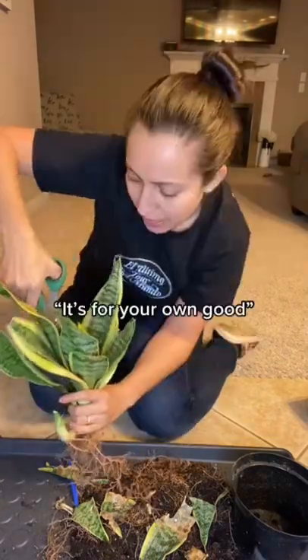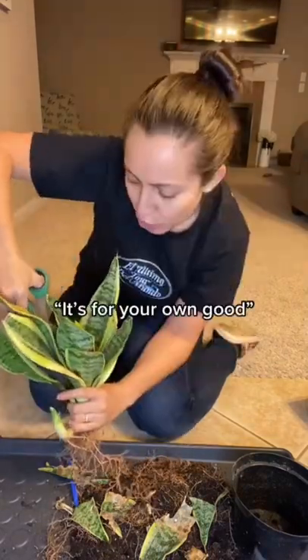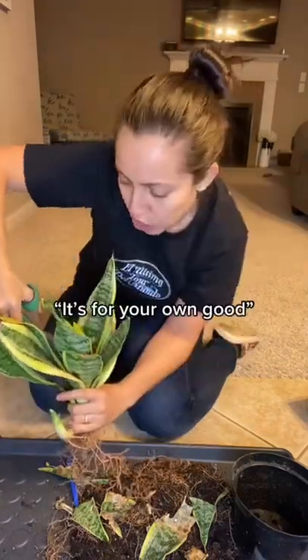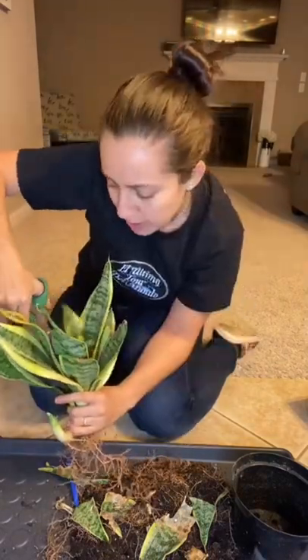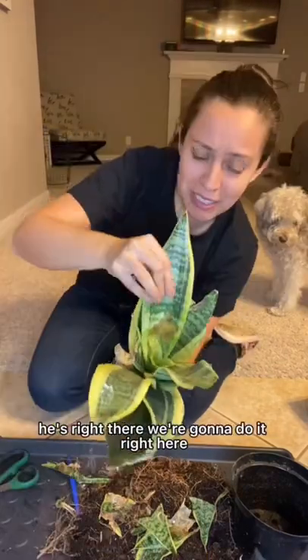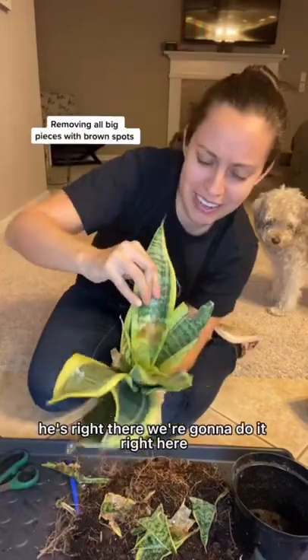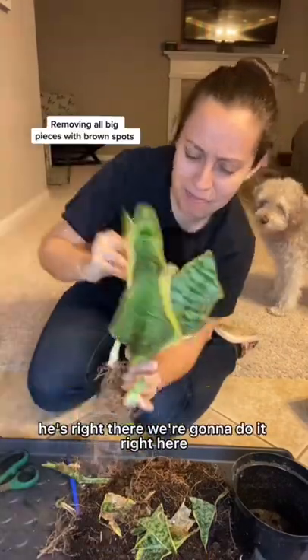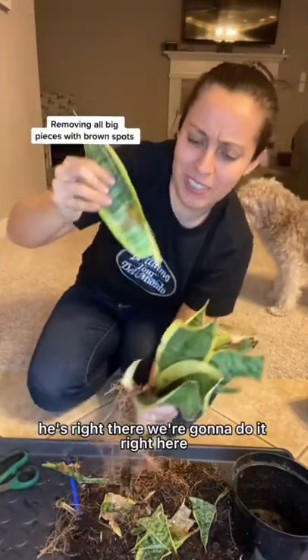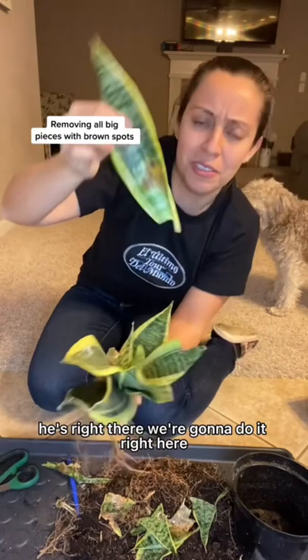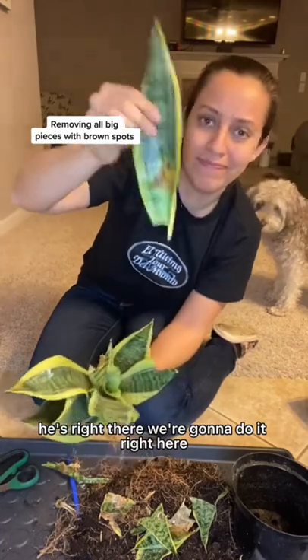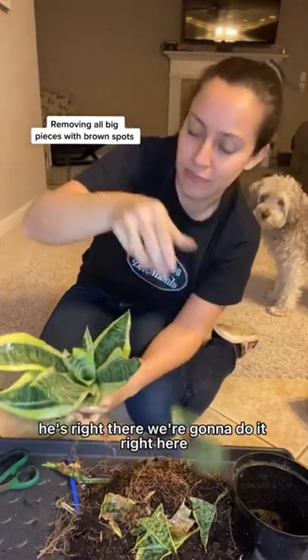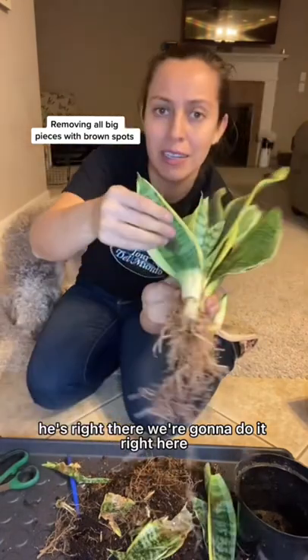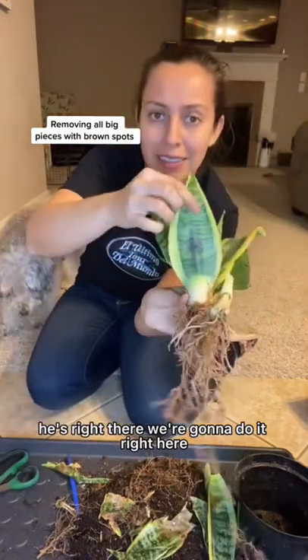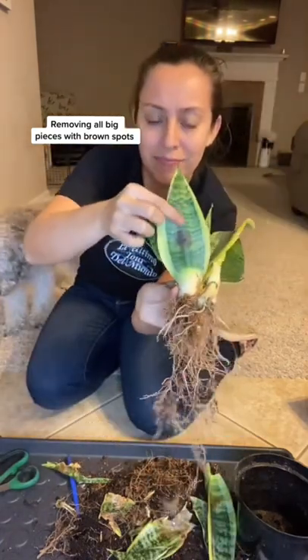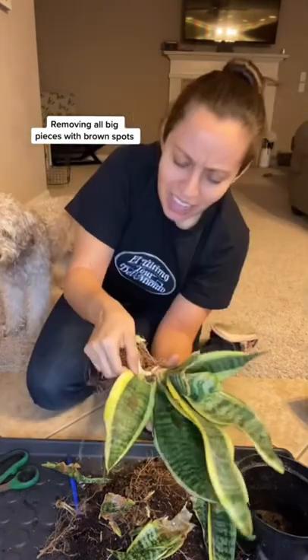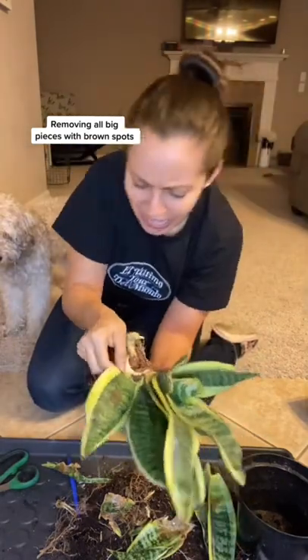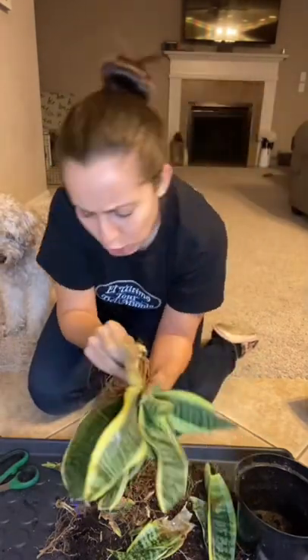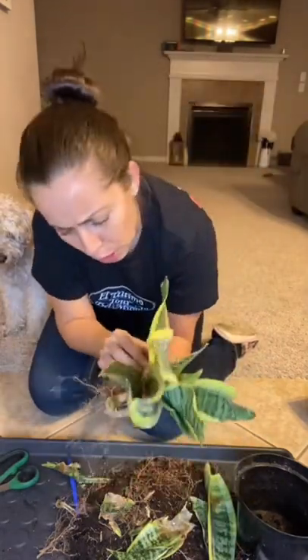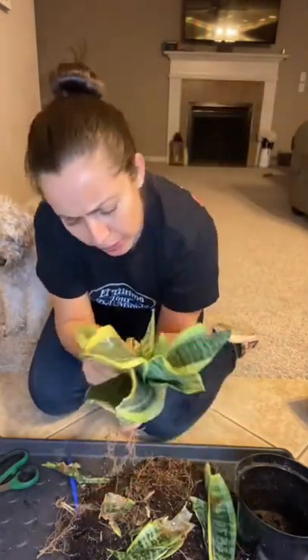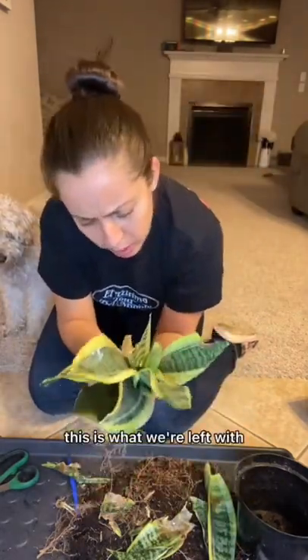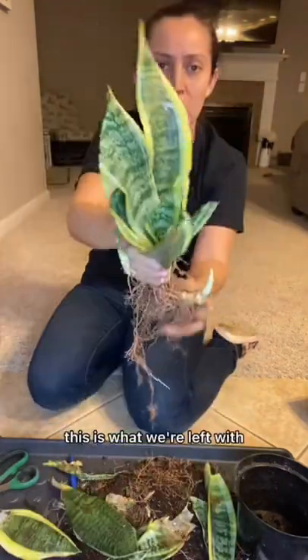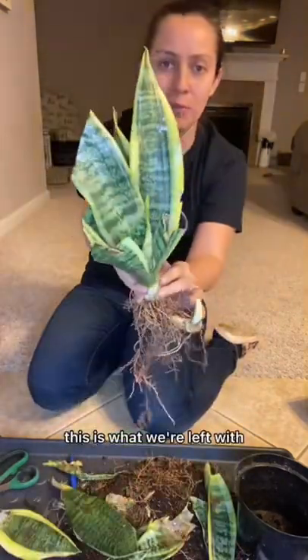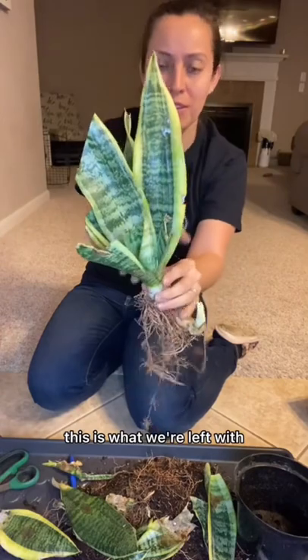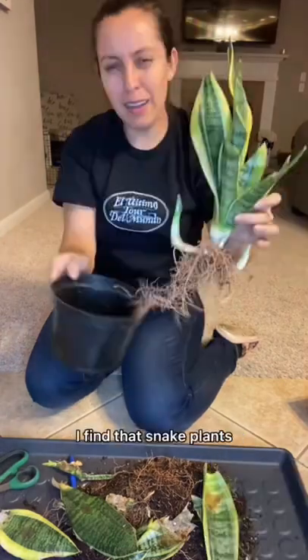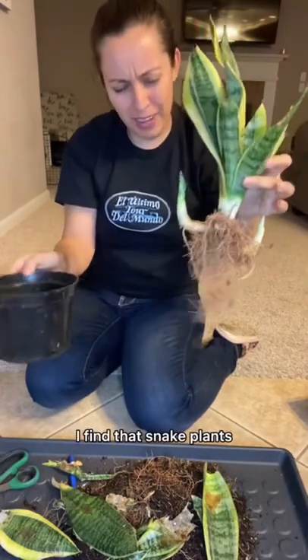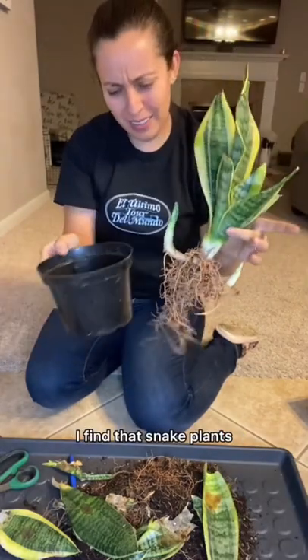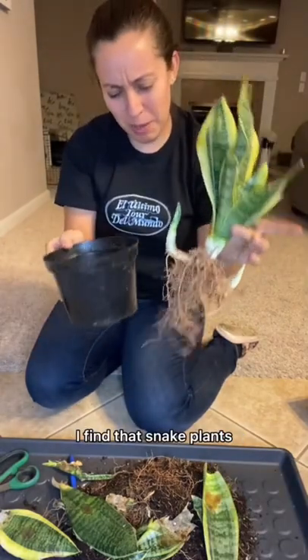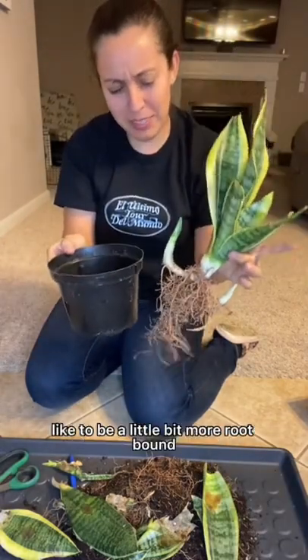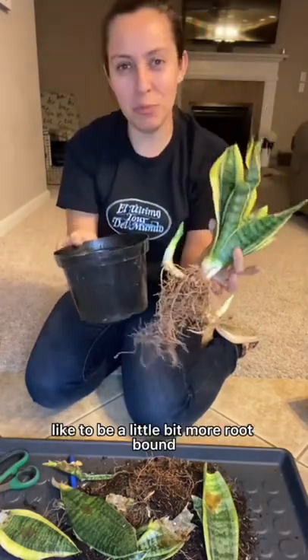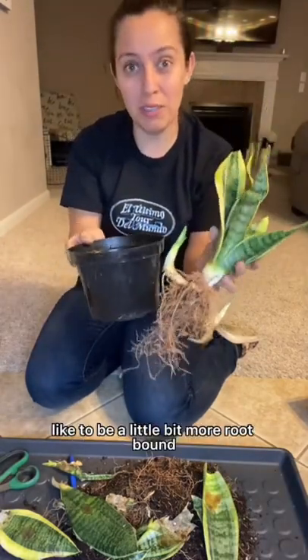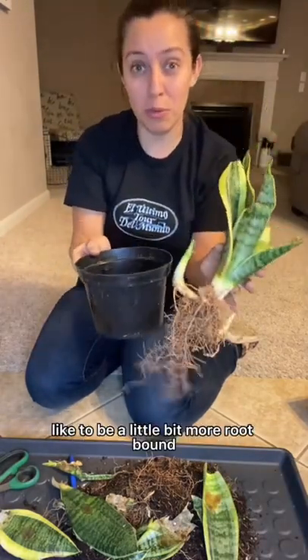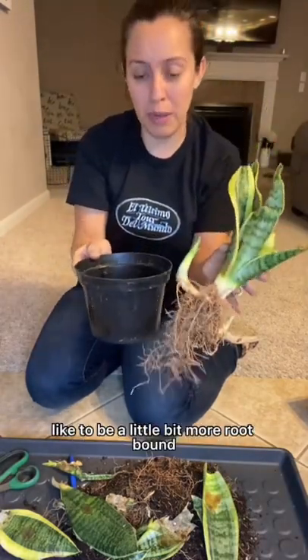It's probably all good — right here, we're going to do it. This is what we're left with. I find that snake plants like to be a little bit more root bound.